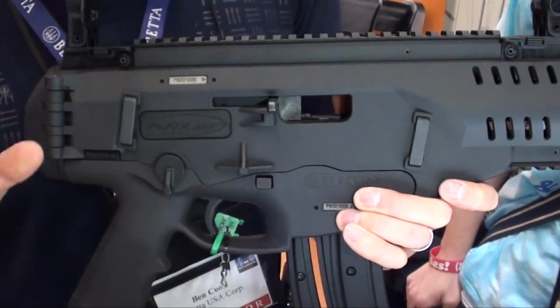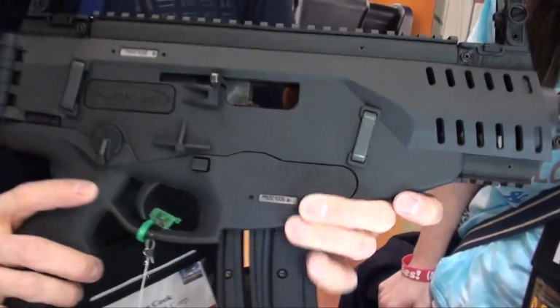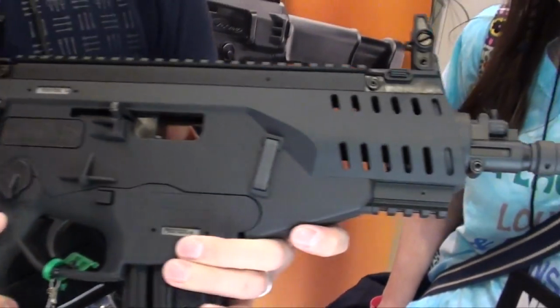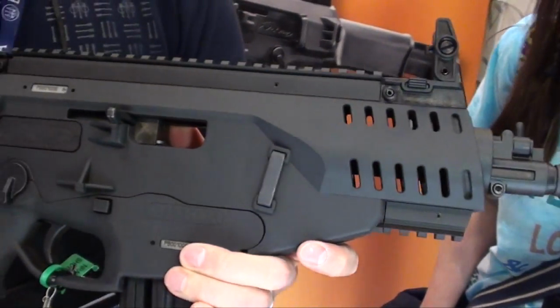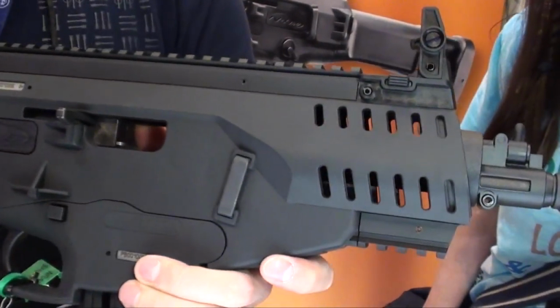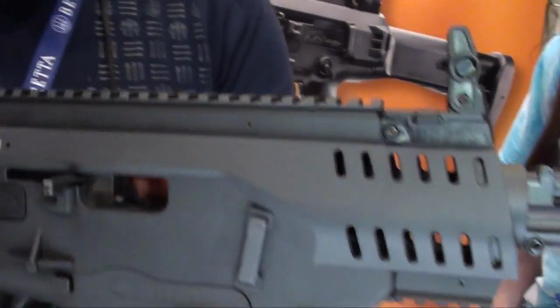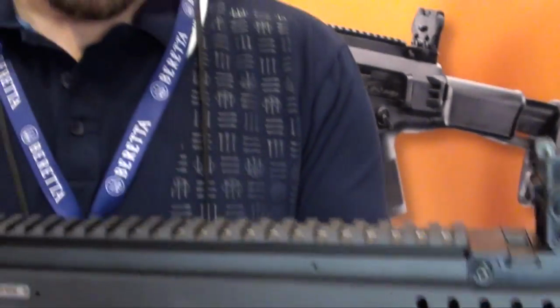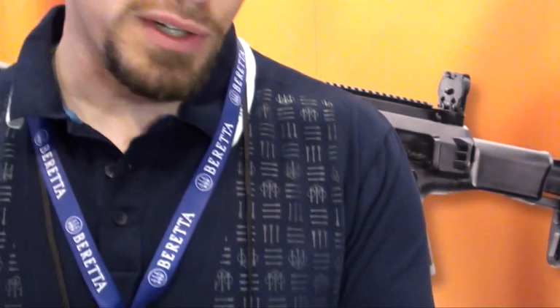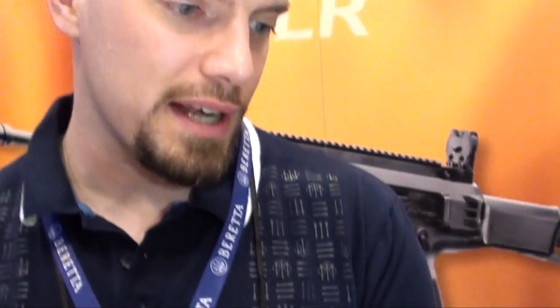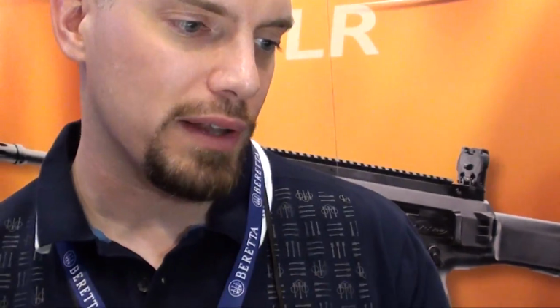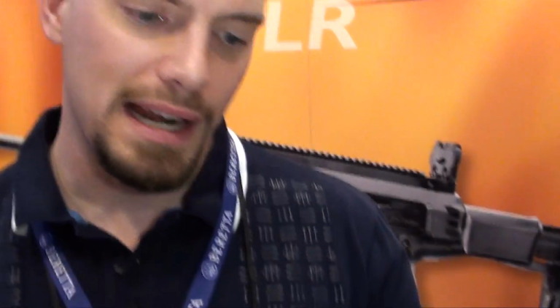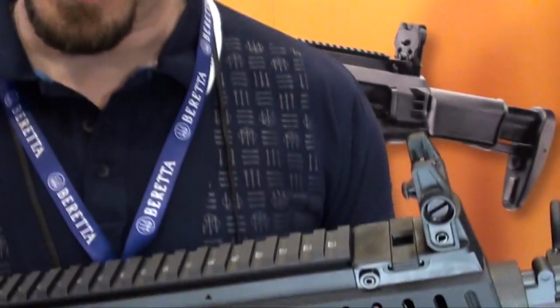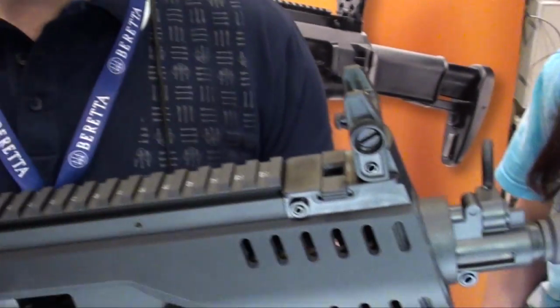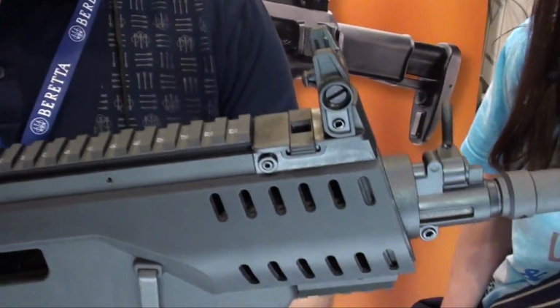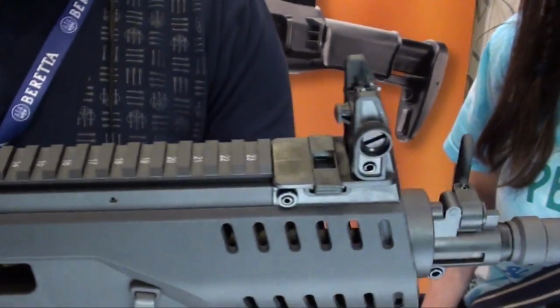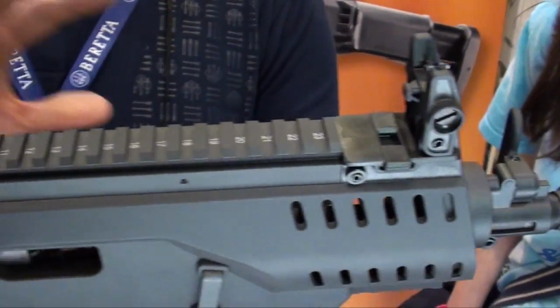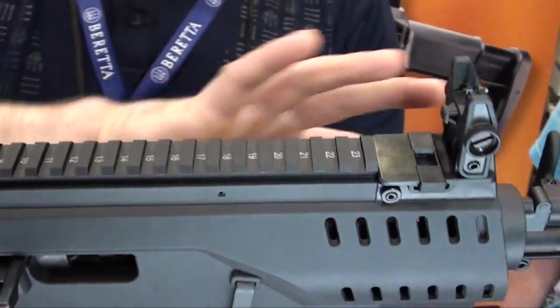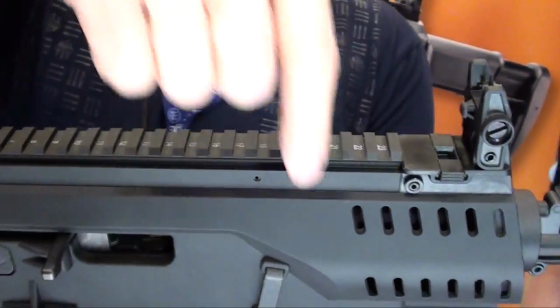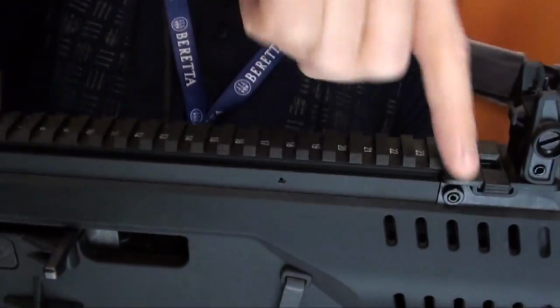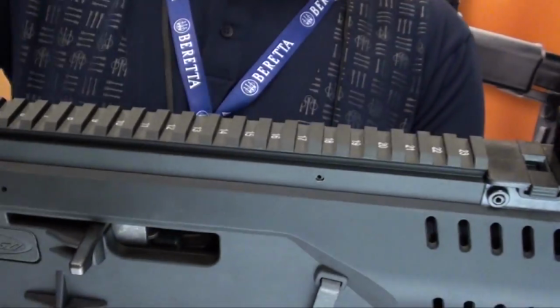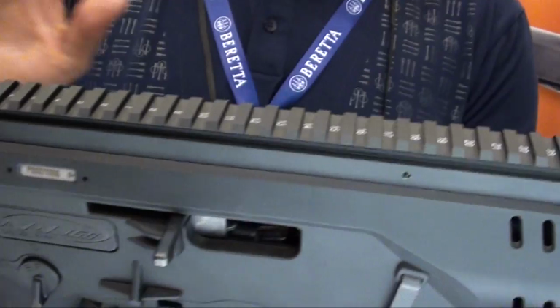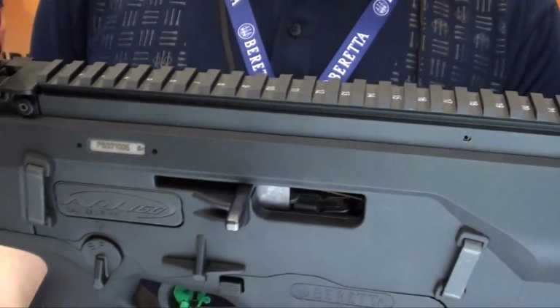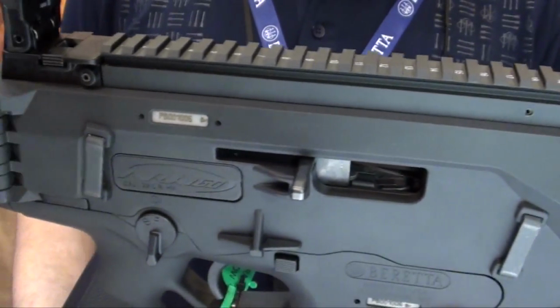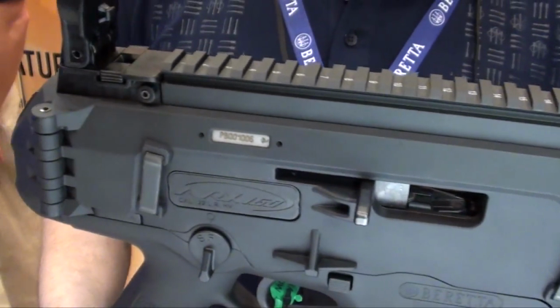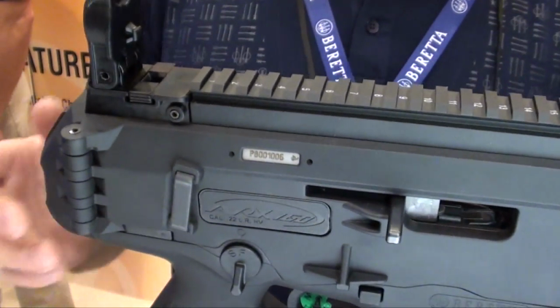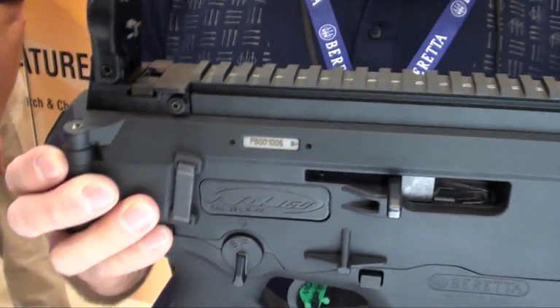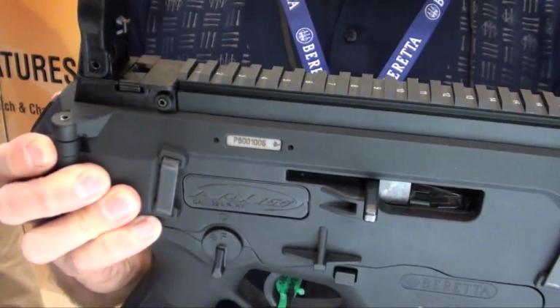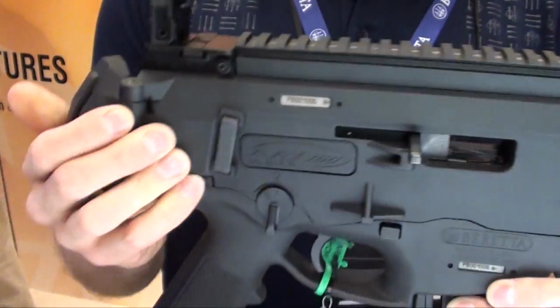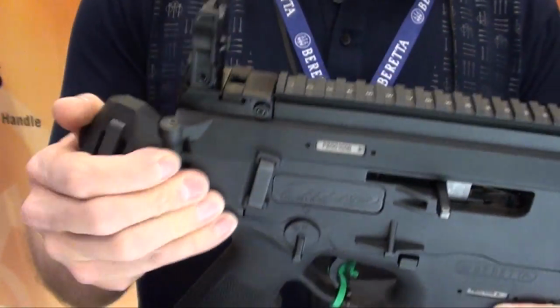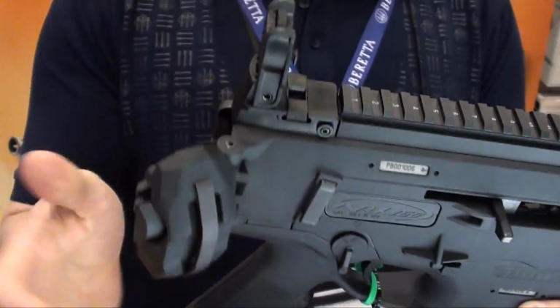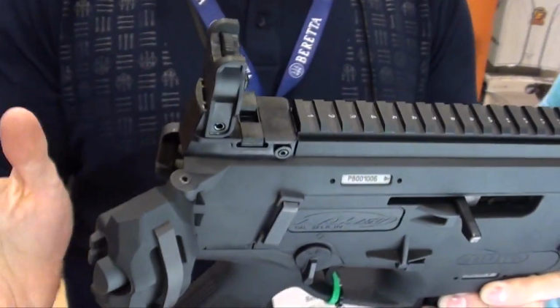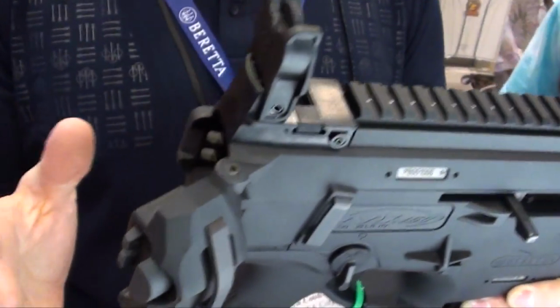For now you can purchase right over the counter the standard pistol or the standard rifle. It has an 8.5 inch barrel. All of the system from here back is exactly the same as the rifle, and the mechanism operates in the exact same way, so the disassembly is the same.